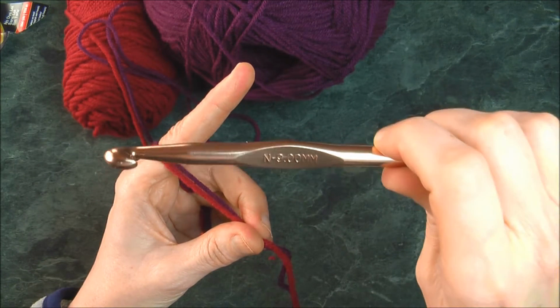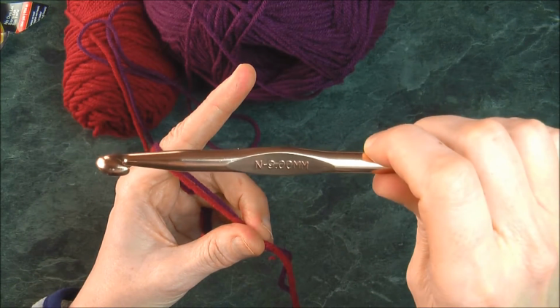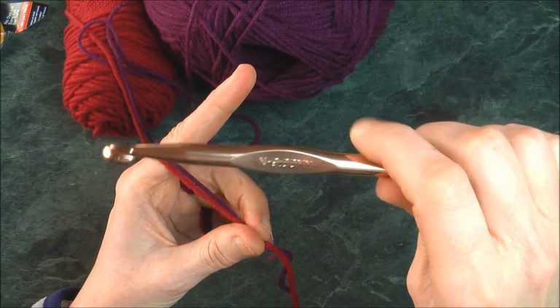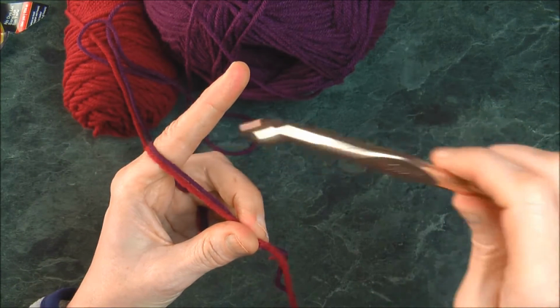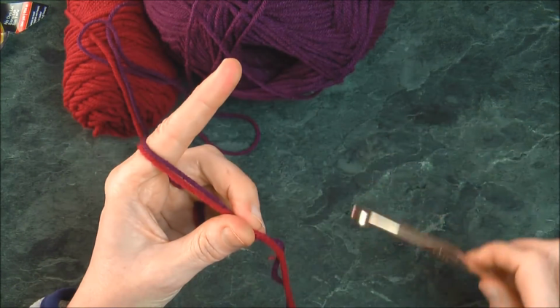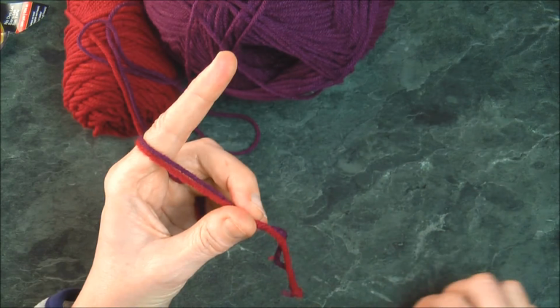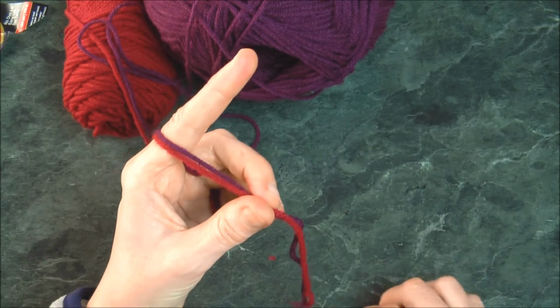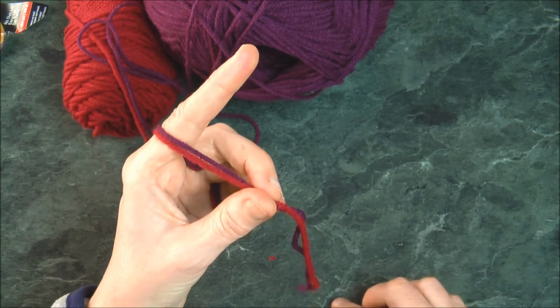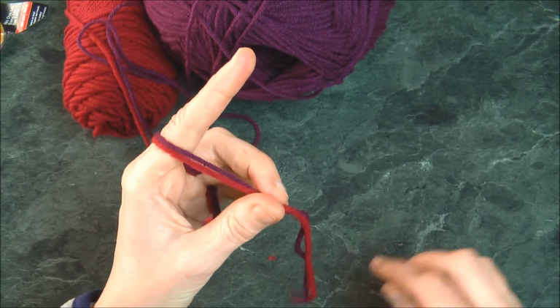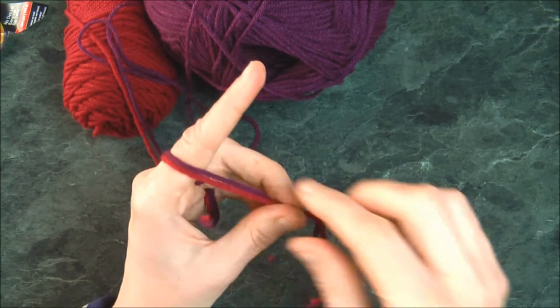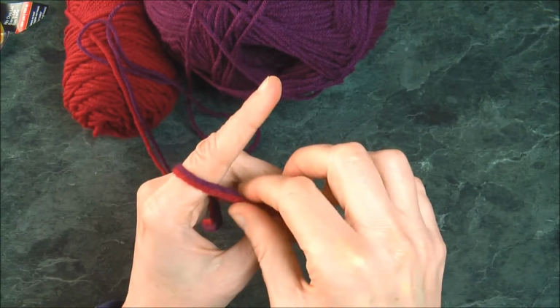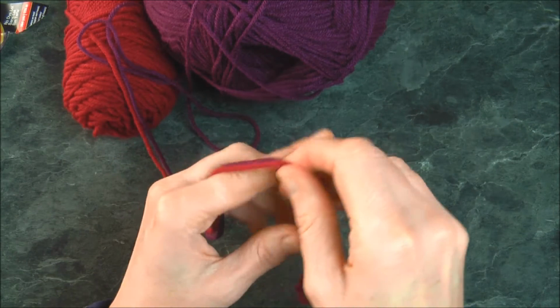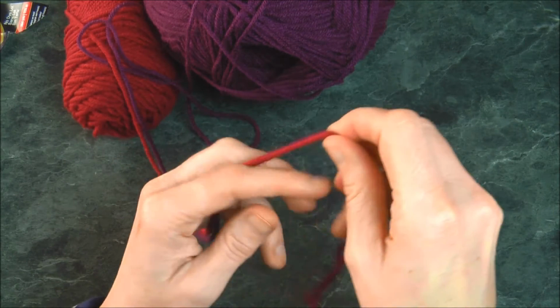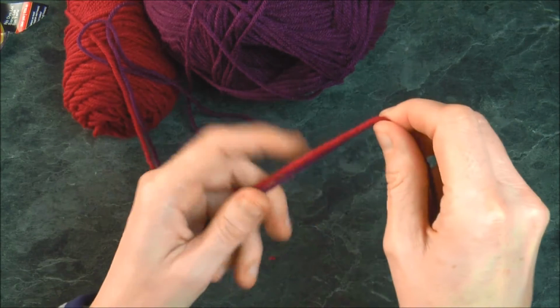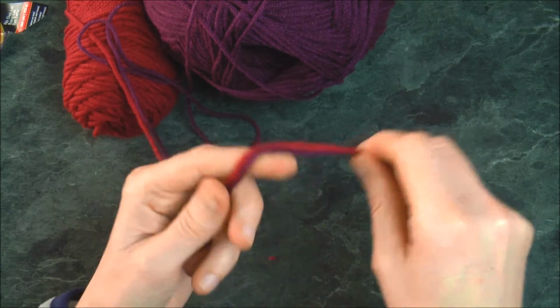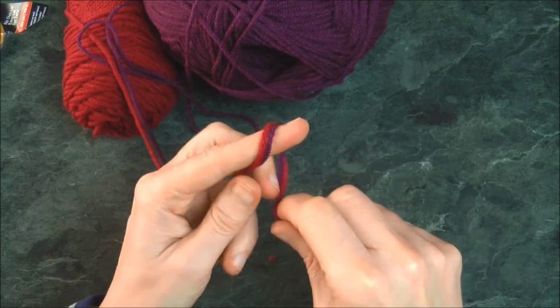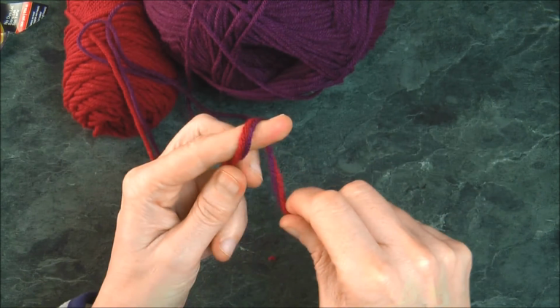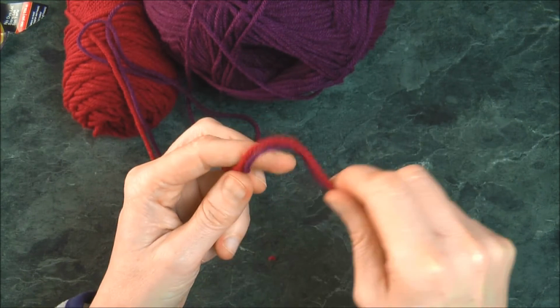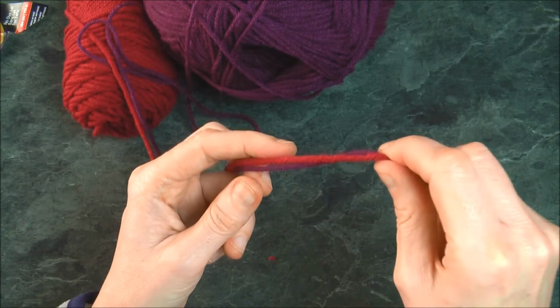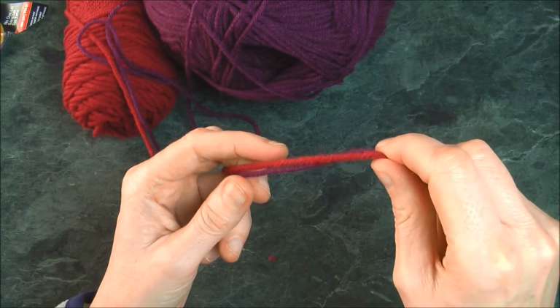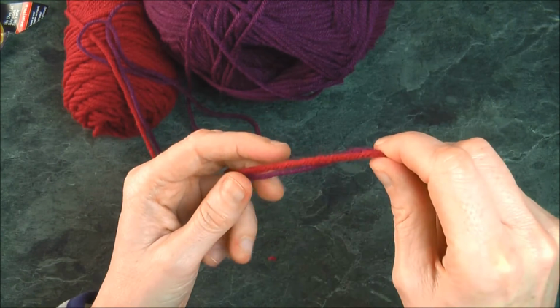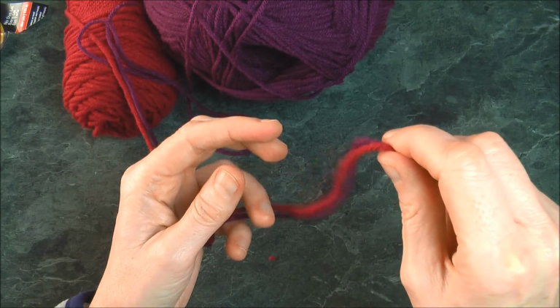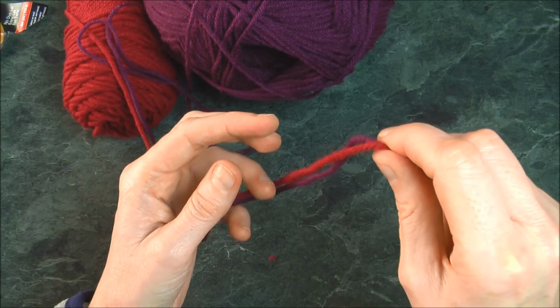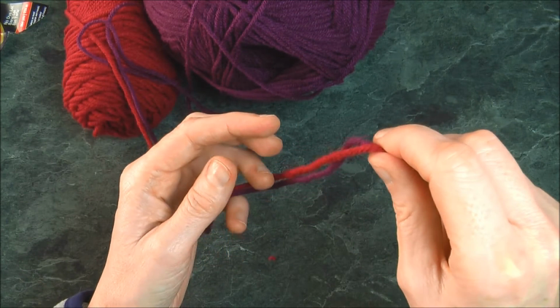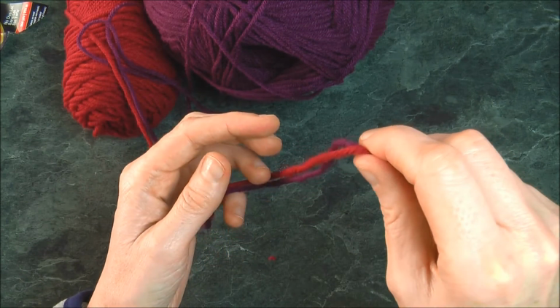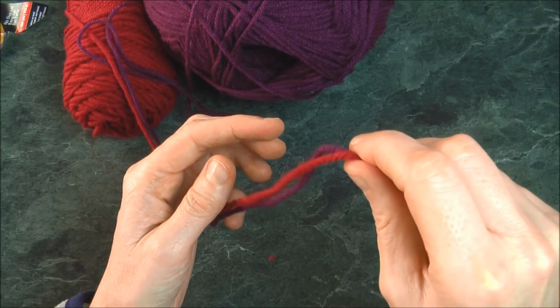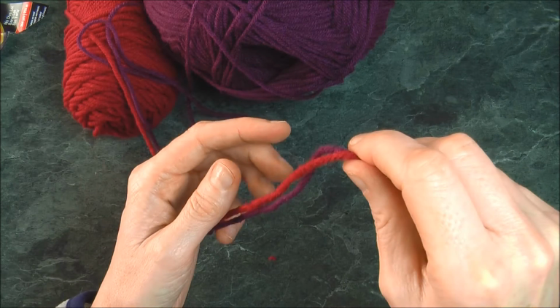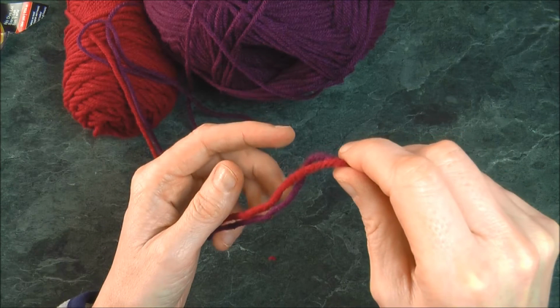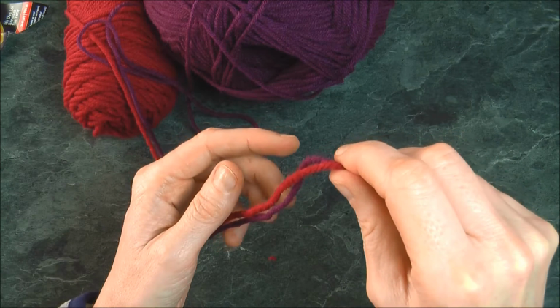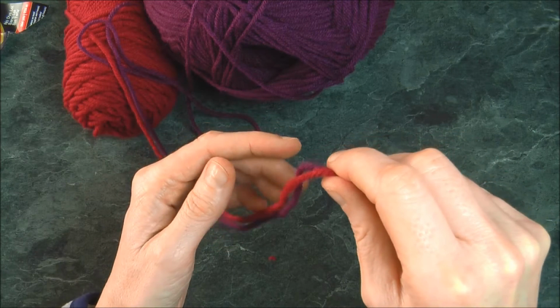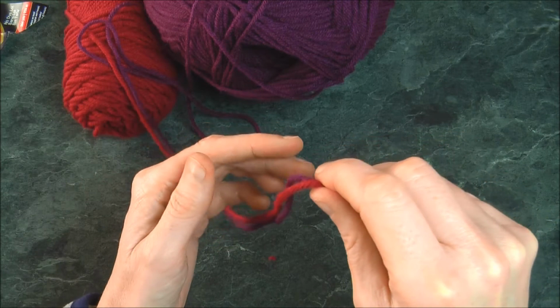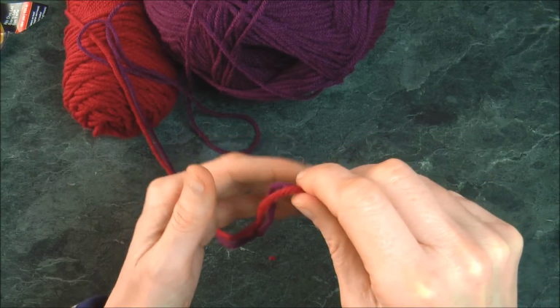There are two ways to begin. You can either do a slip knot or you can do a magic circle. I will show you both.